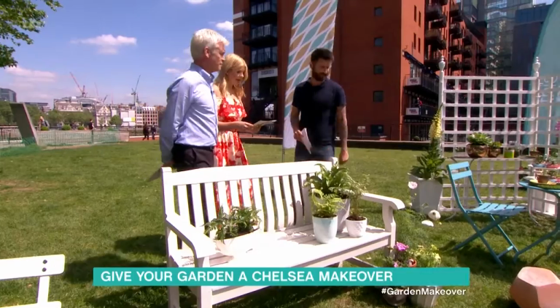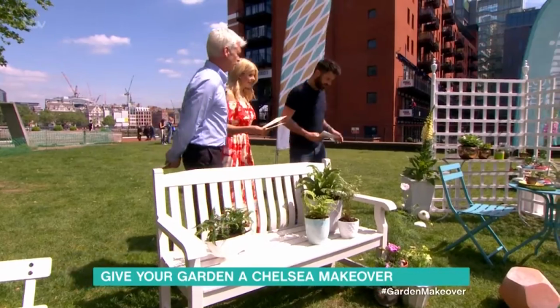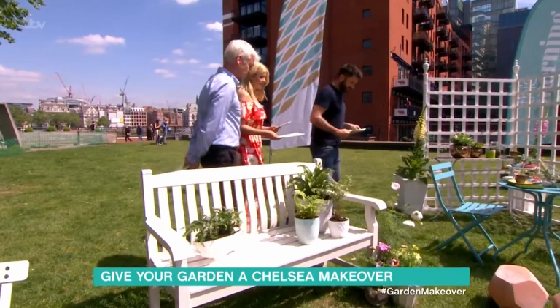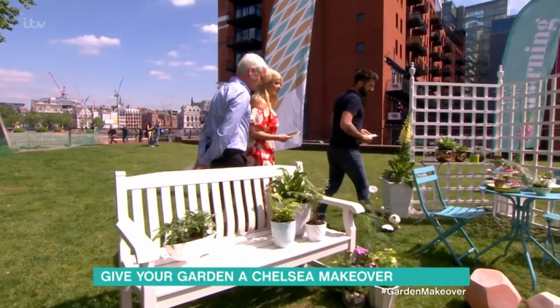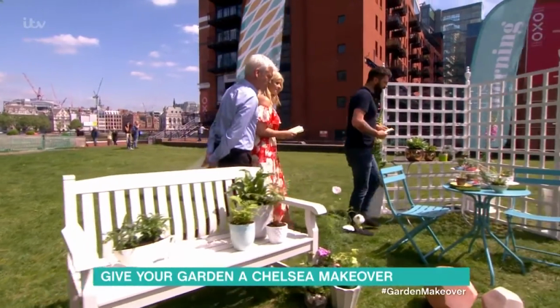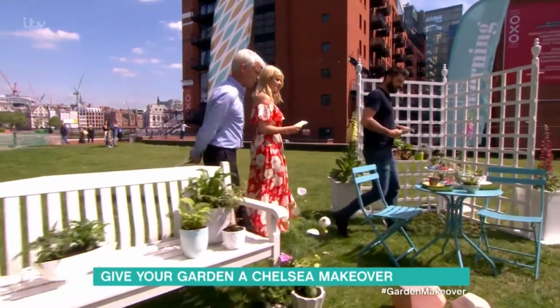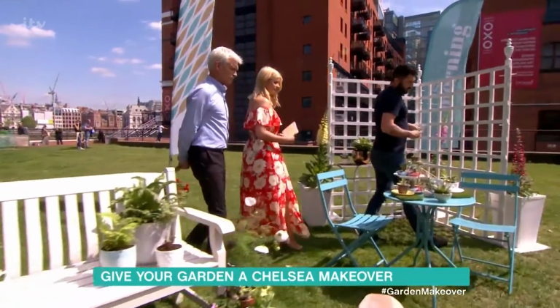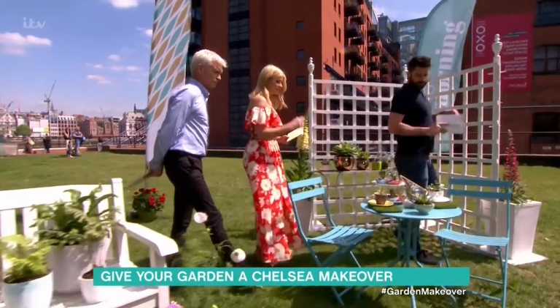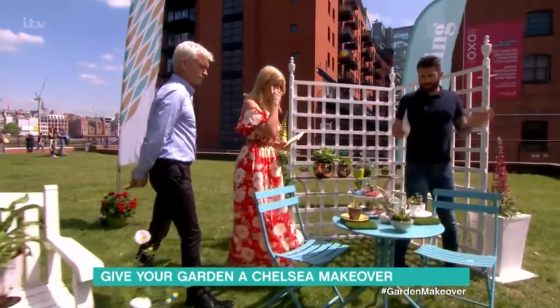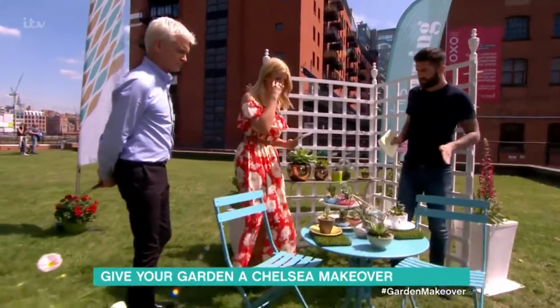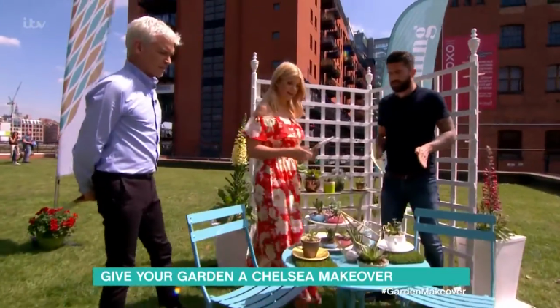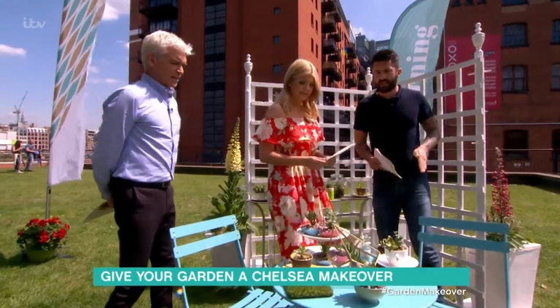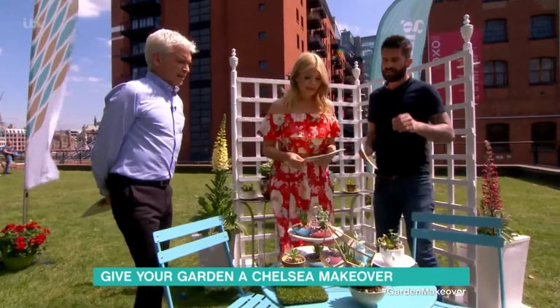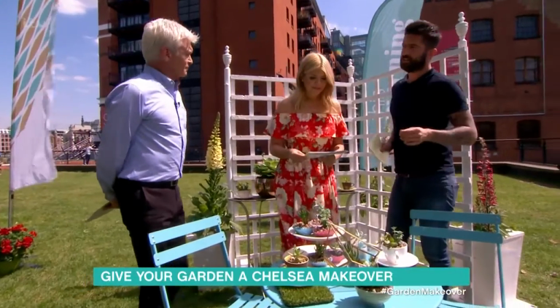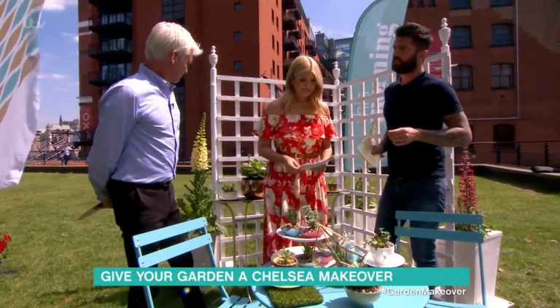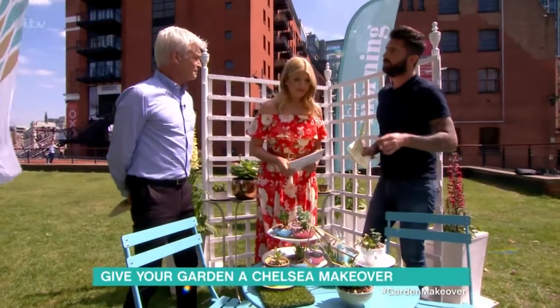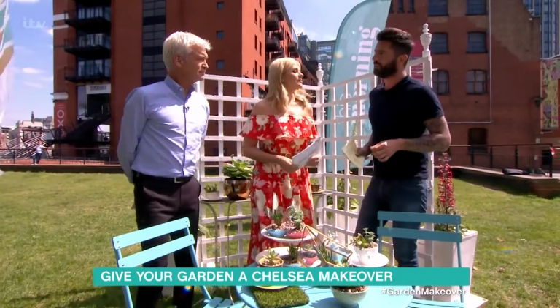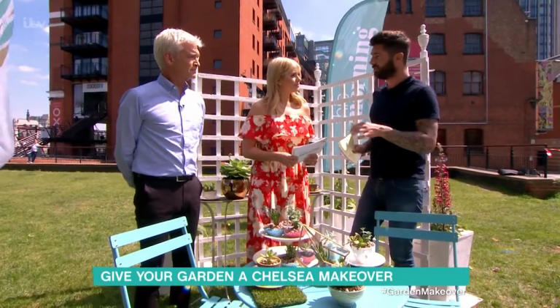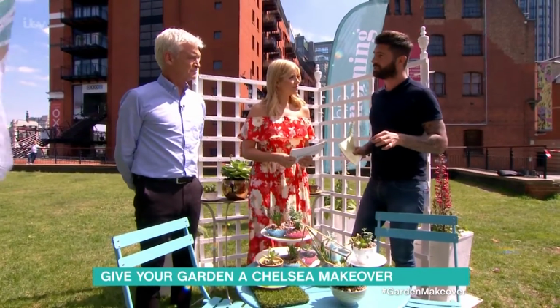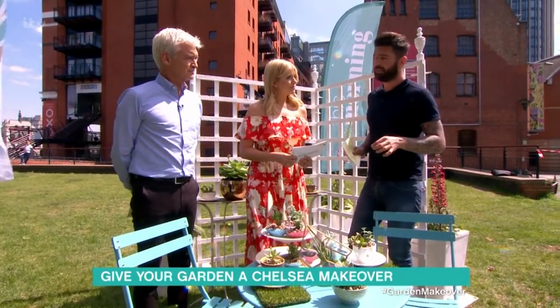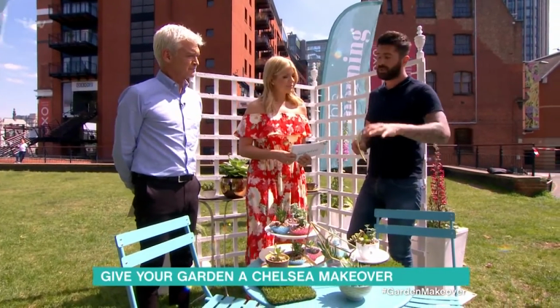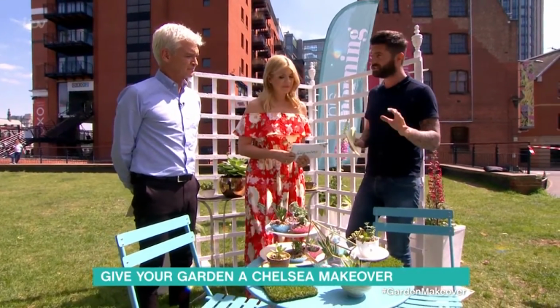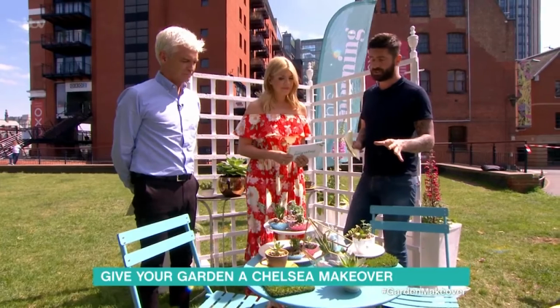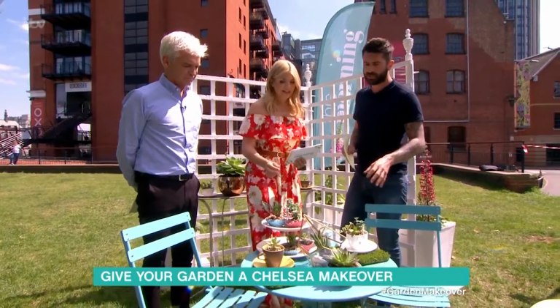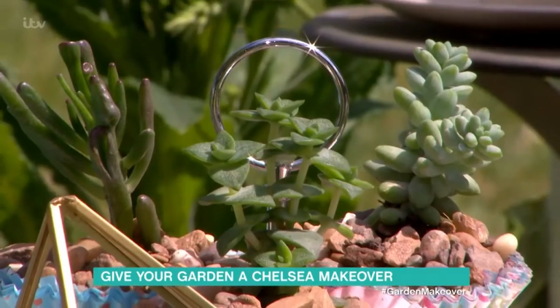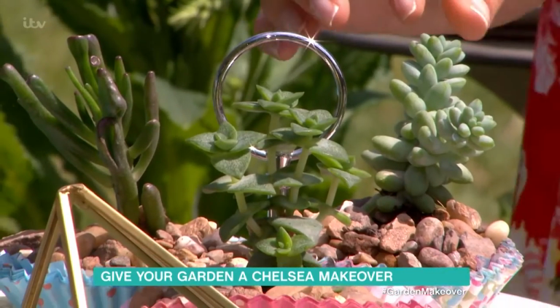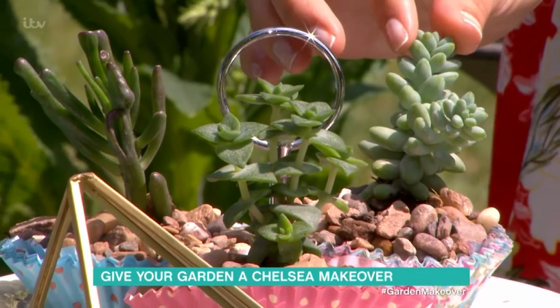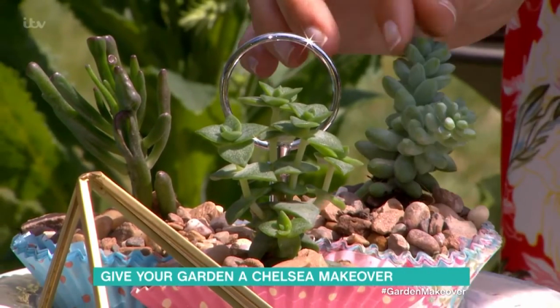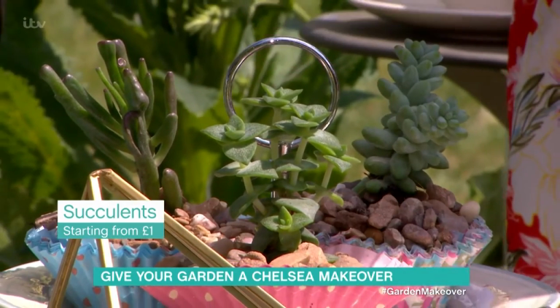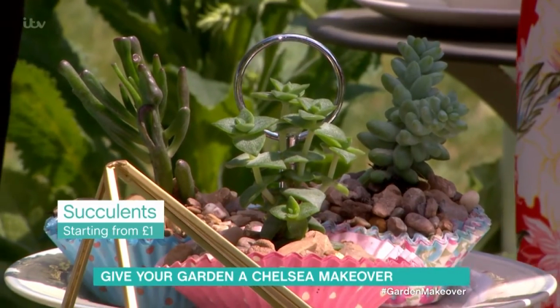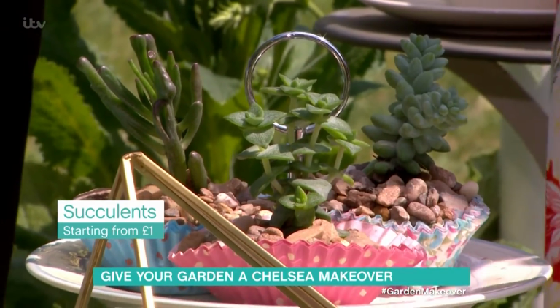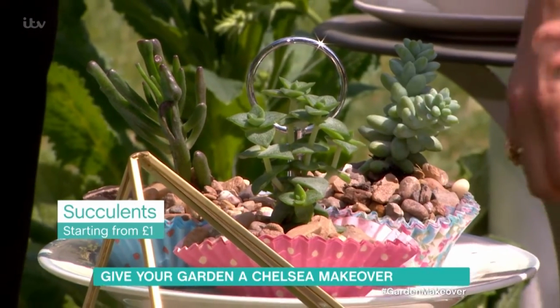Succulents next. We've got a massive range of succulents here. There's a great stand at Chelsea in the Floral Marquee called Sunflower Square and they've got some excellent succulent displays where they're showing them. Similar to what we've done here — it's like a cactus that's been shaved.